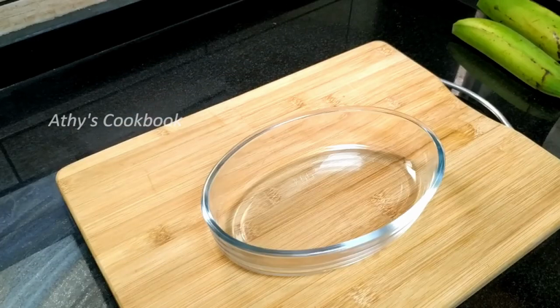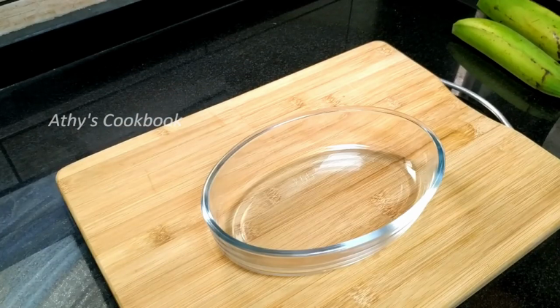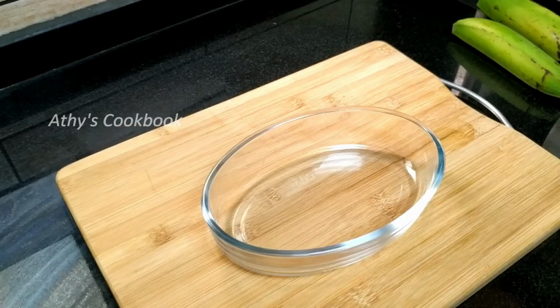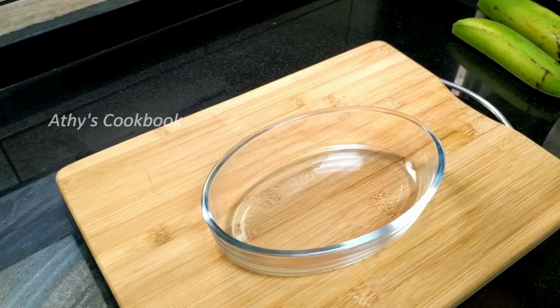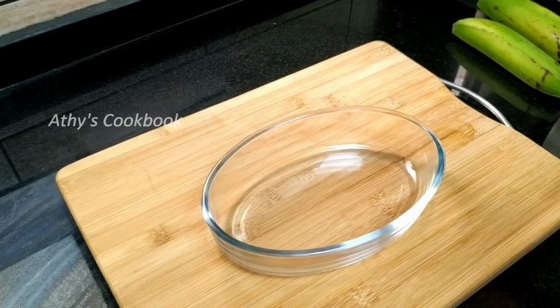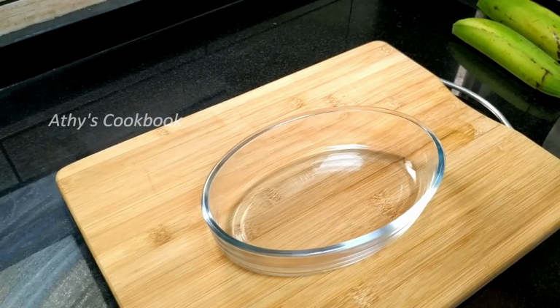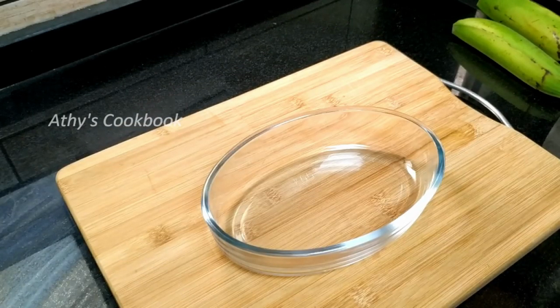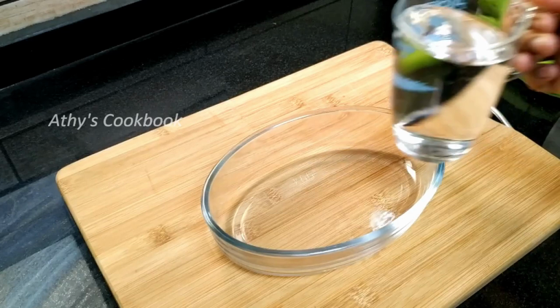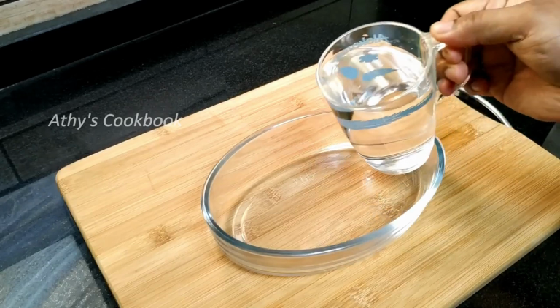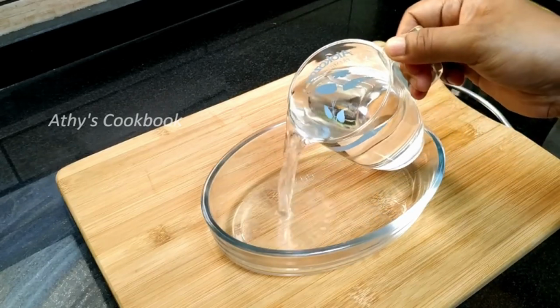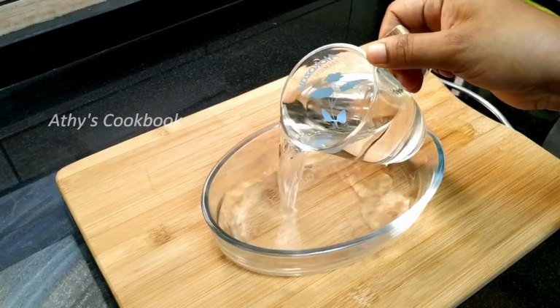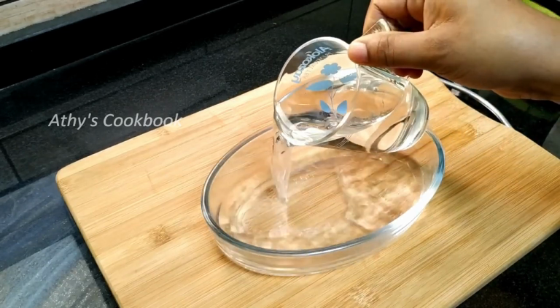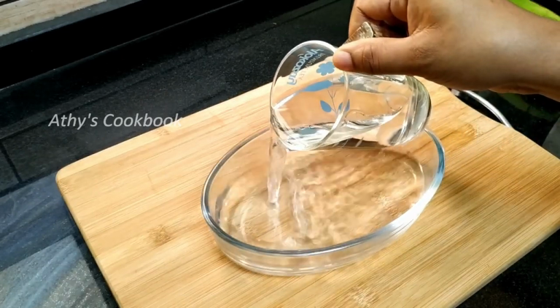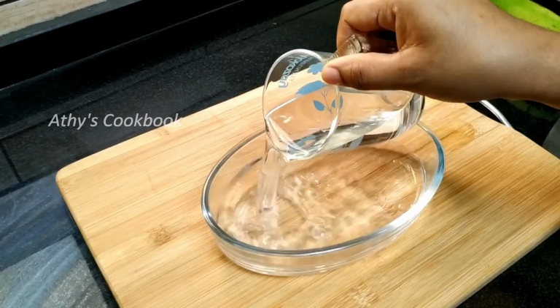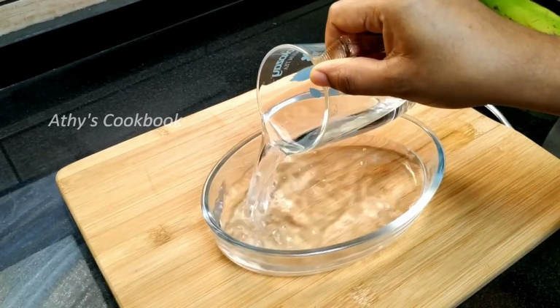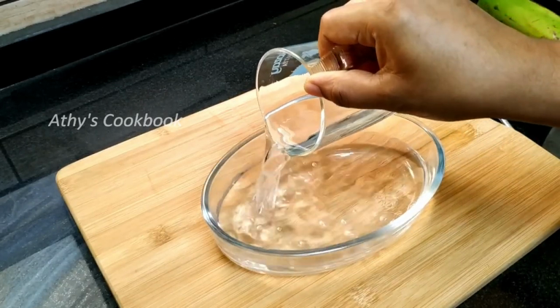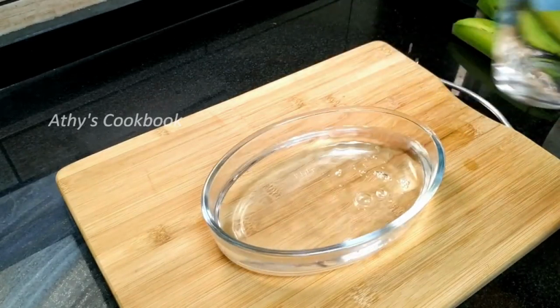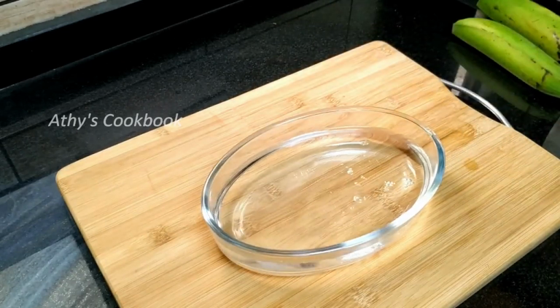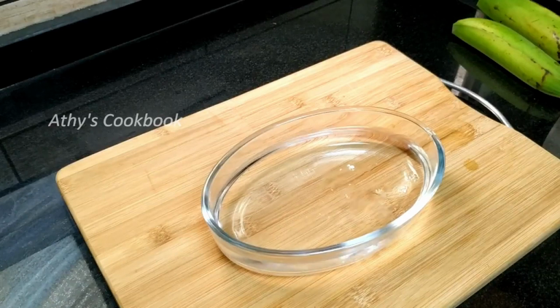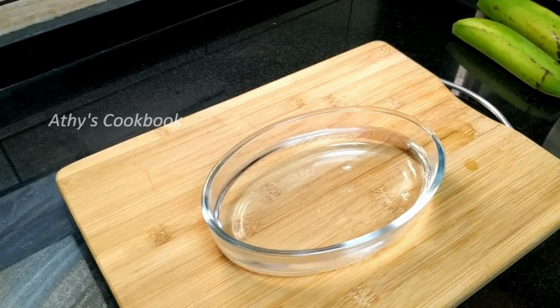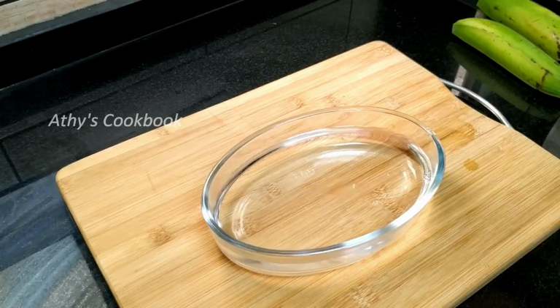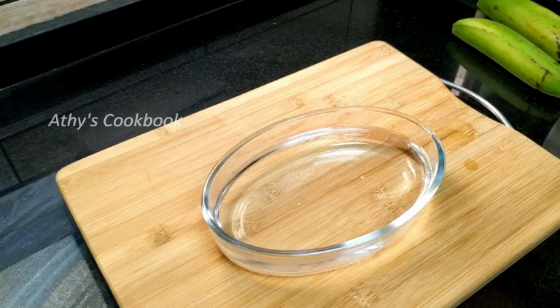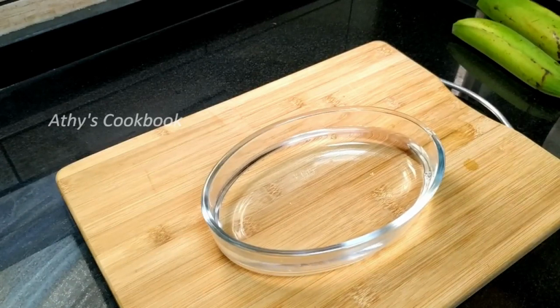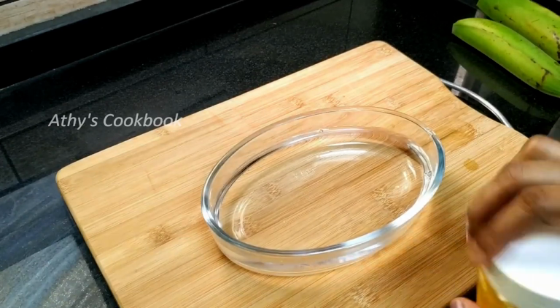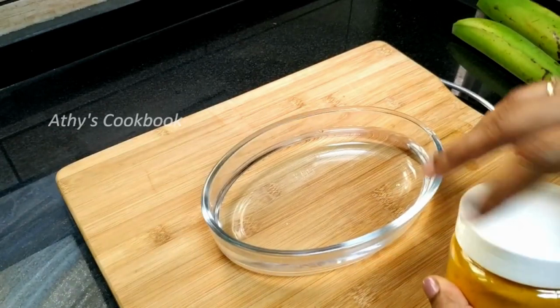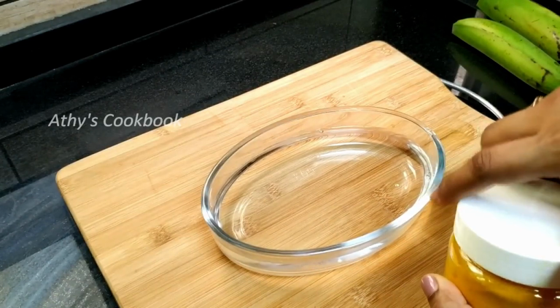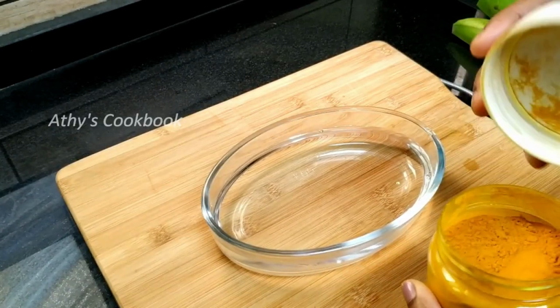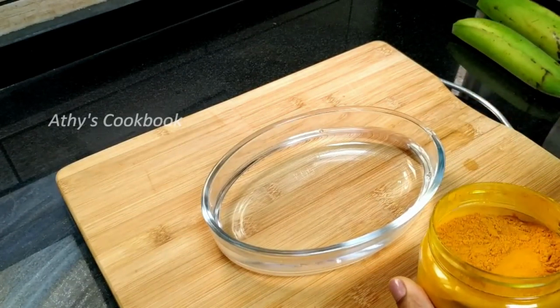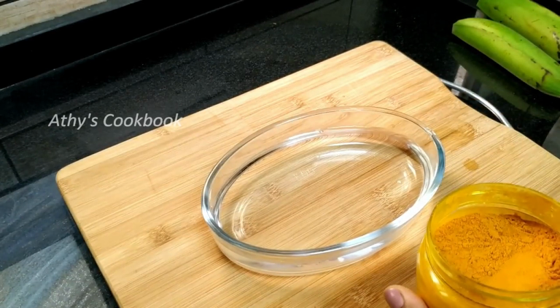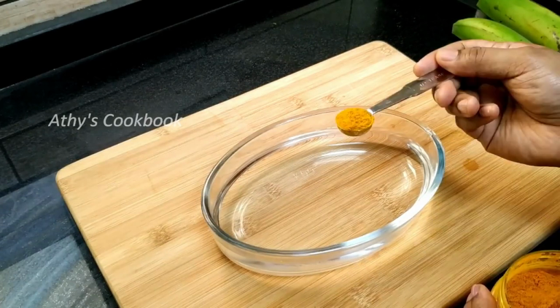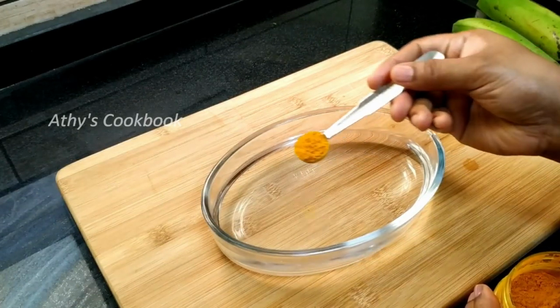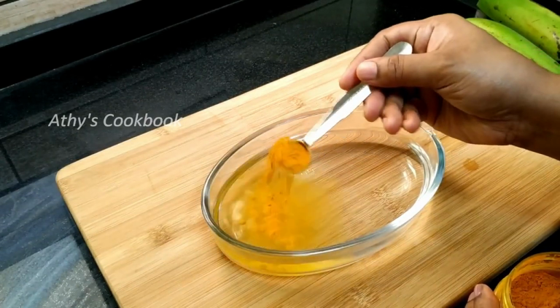Now we will put it inside. It is very easy to put it inside. Put water into 1 teaspoon of pot.